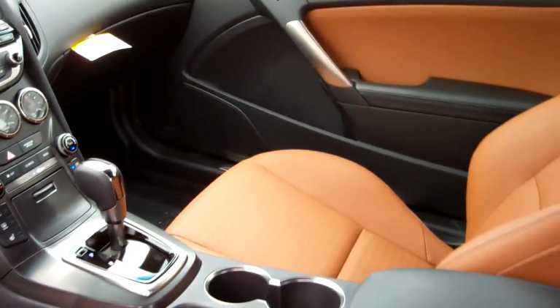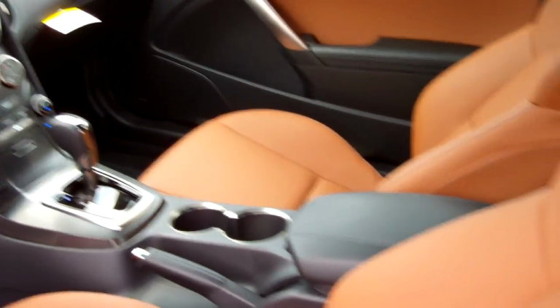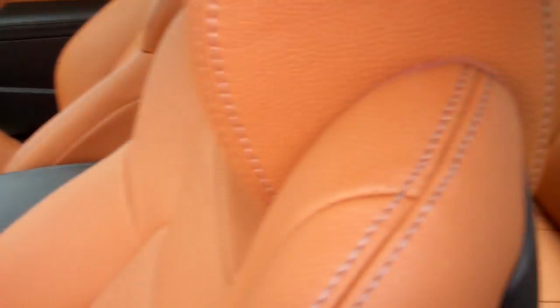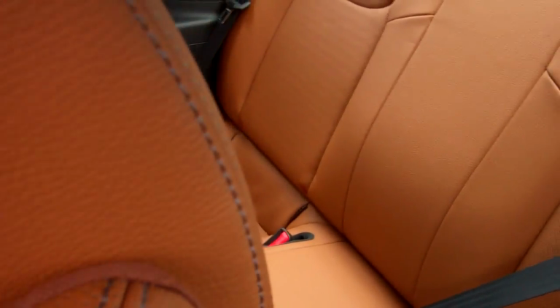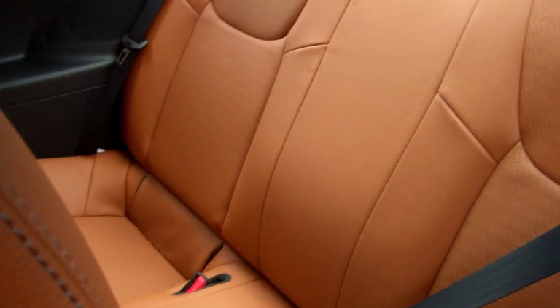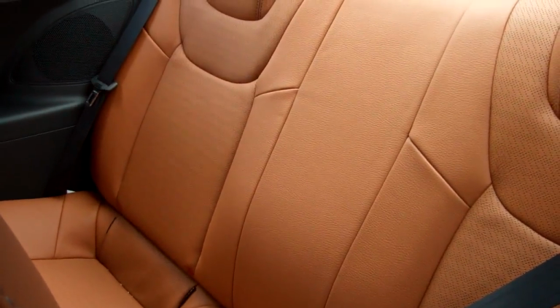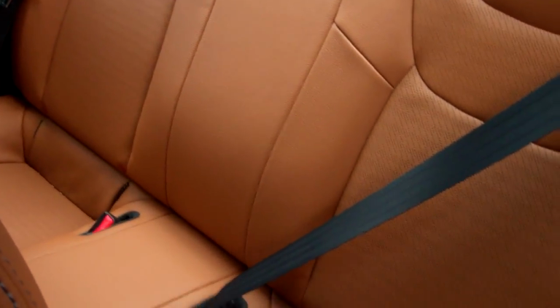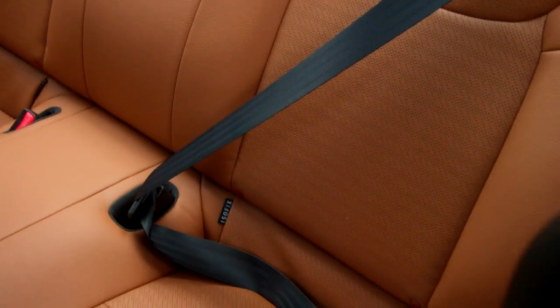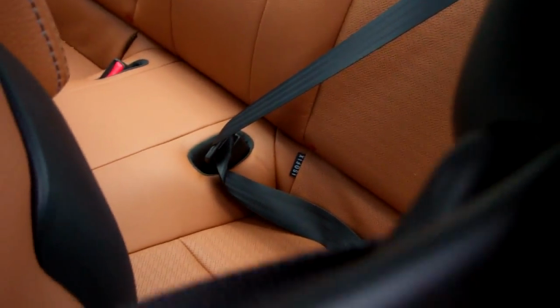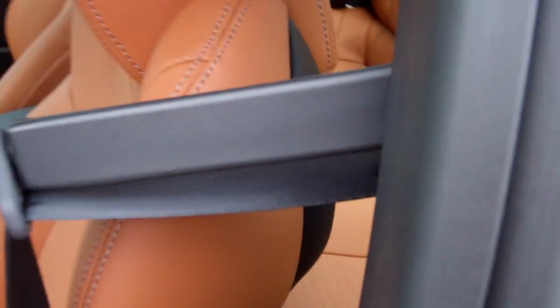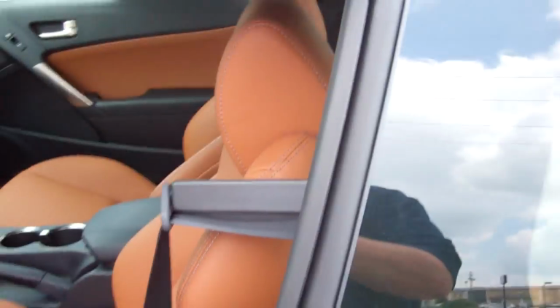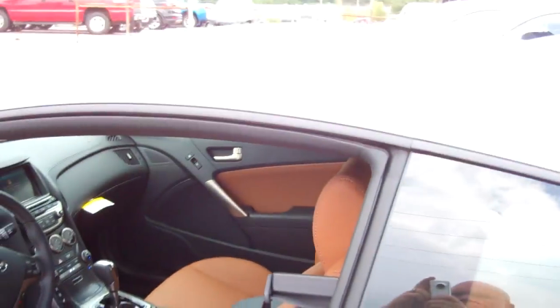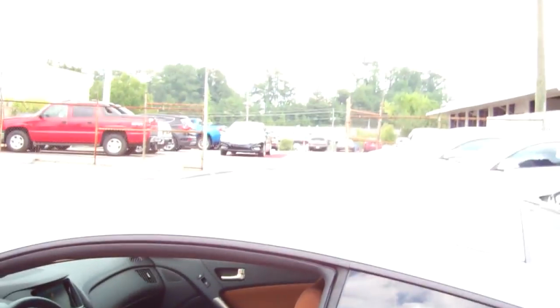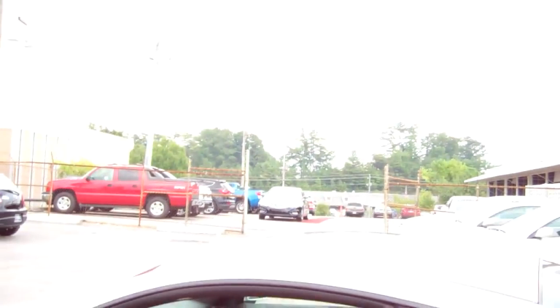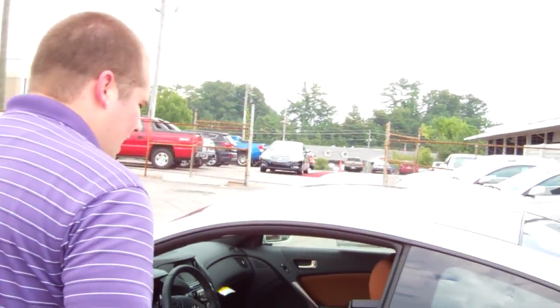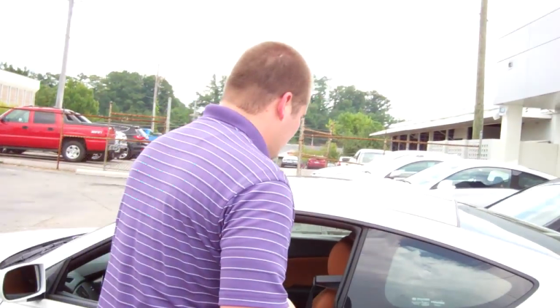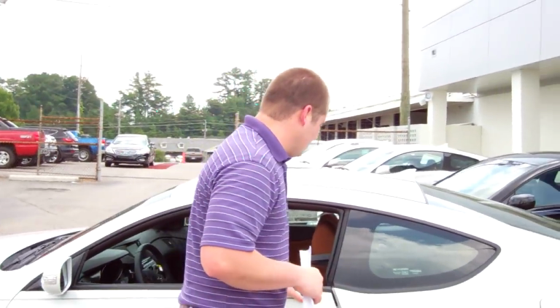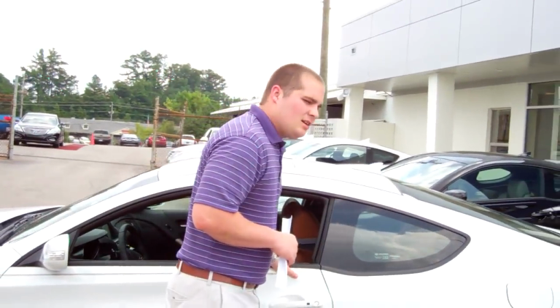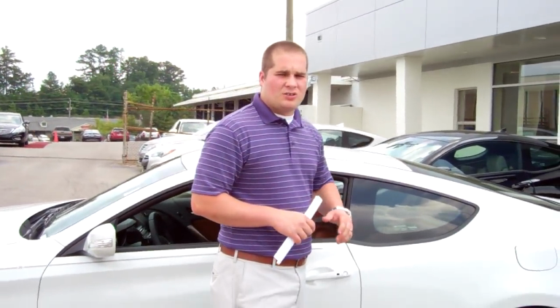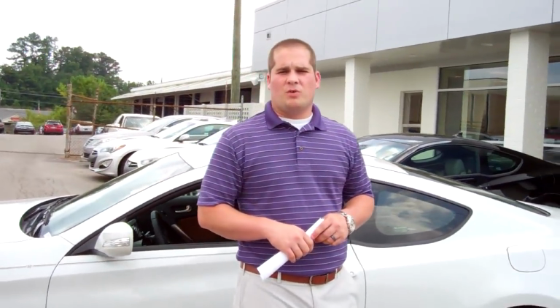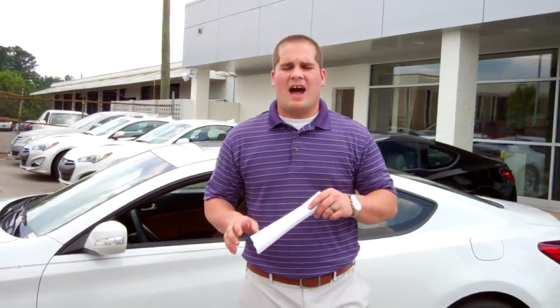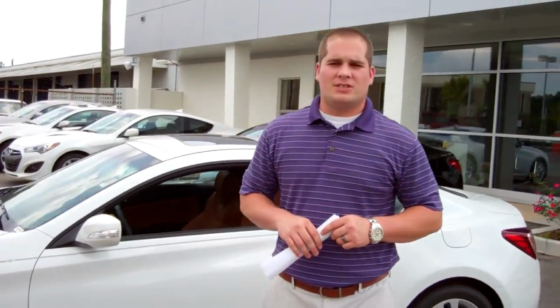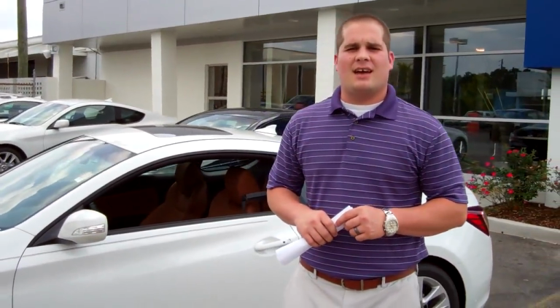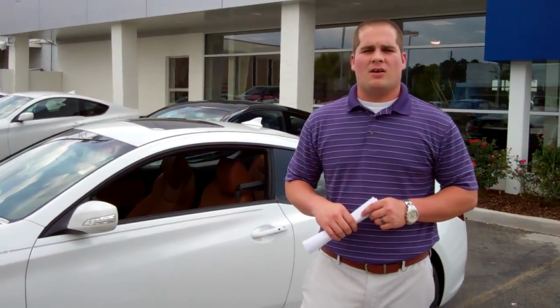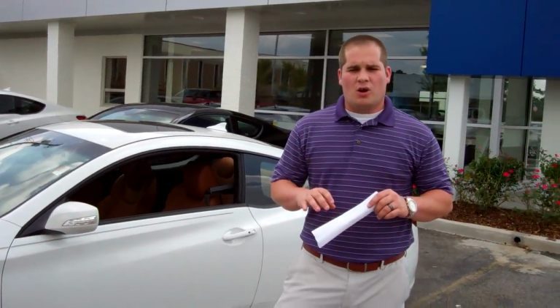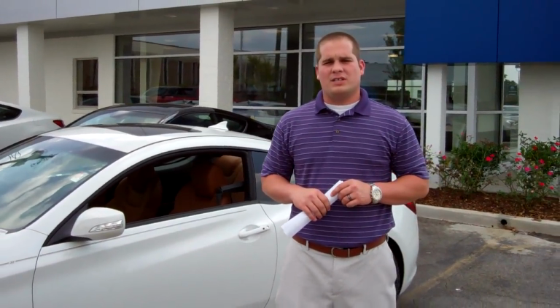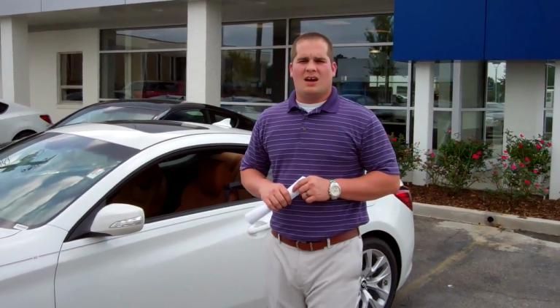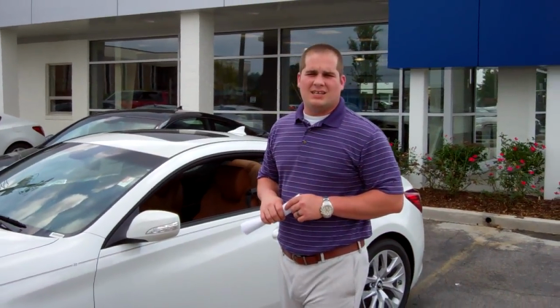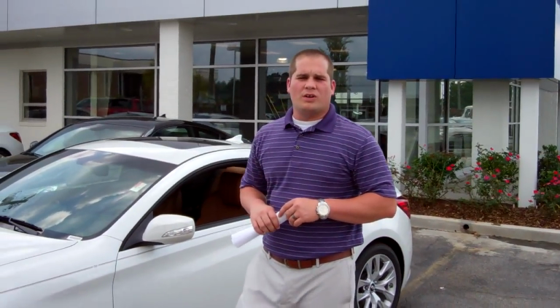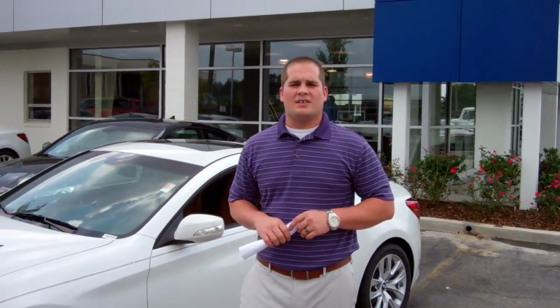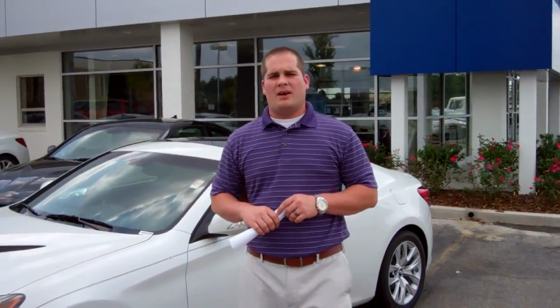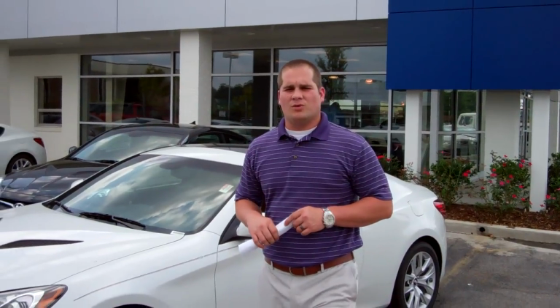This car comes with a 3.8-liter engine — incredible performance. And on top of that, America's best warranty. This car is going to come with a 5-year, 60,000-mile new car warranty and a 10-year, 100,000-mile powertrain warranty.